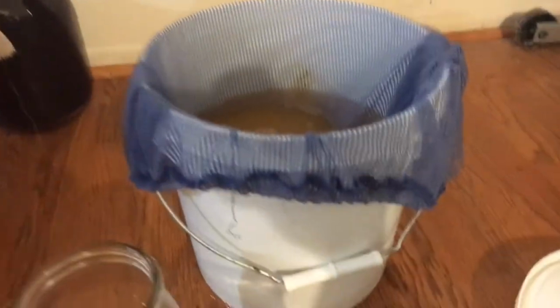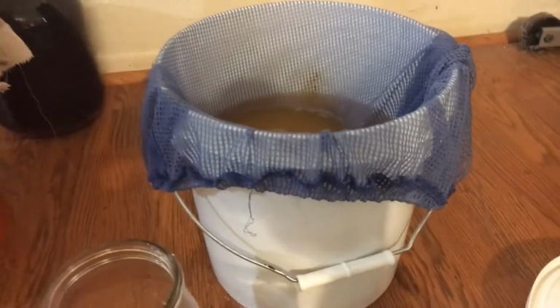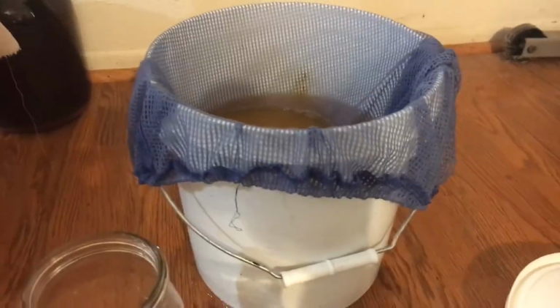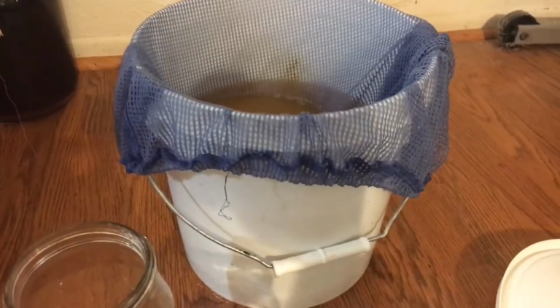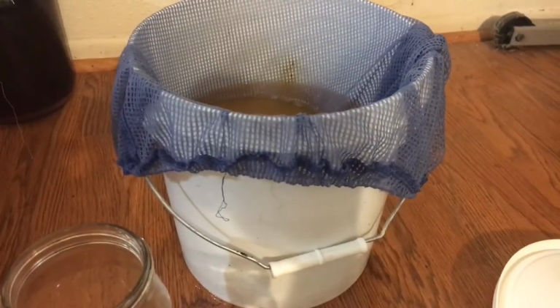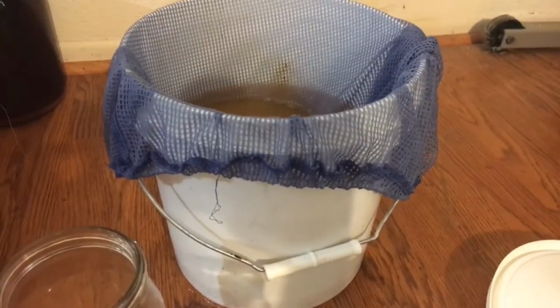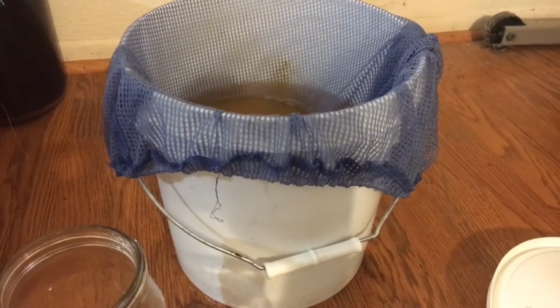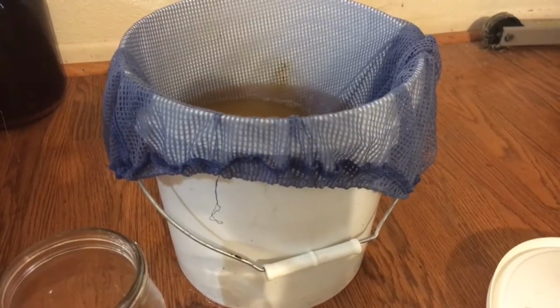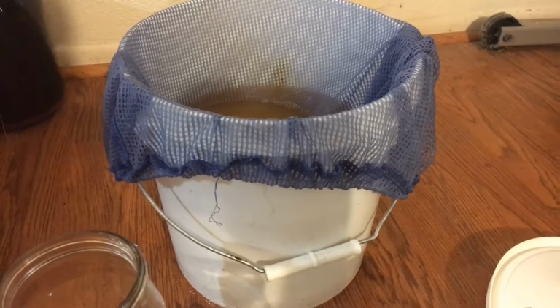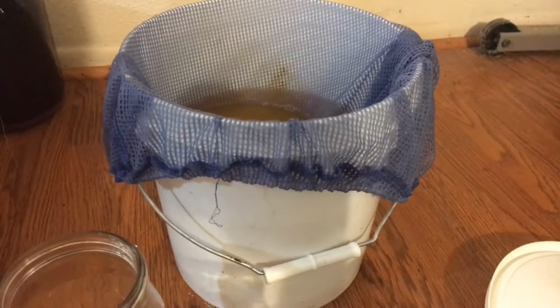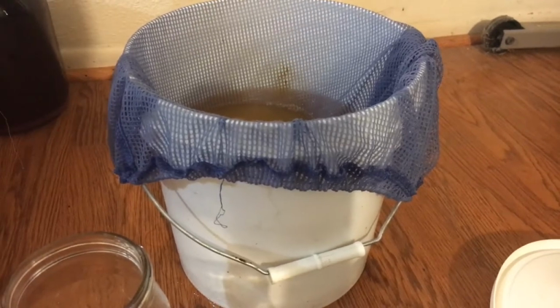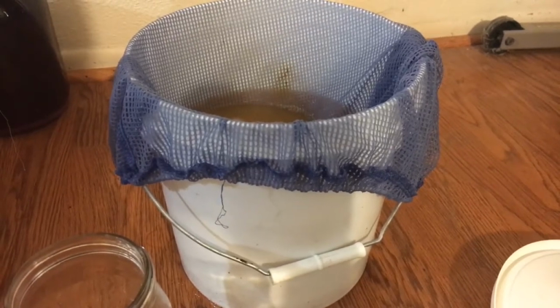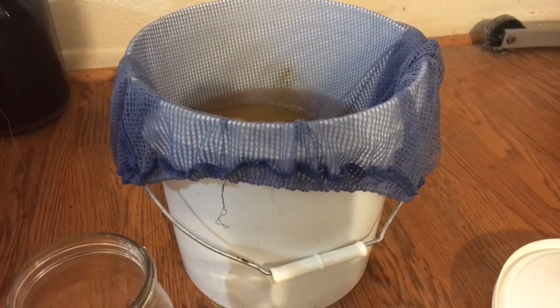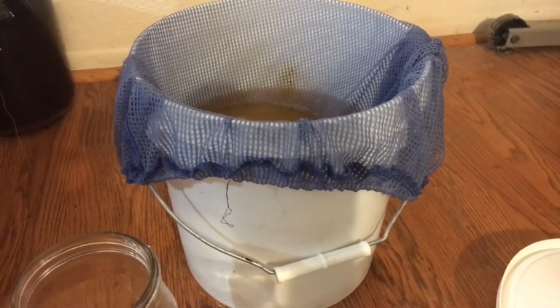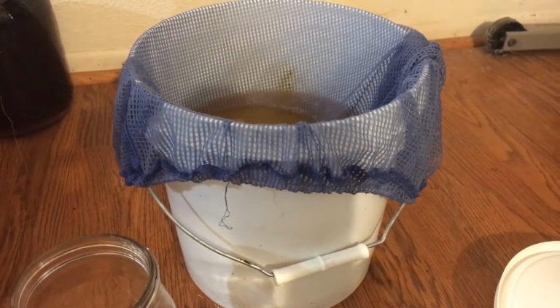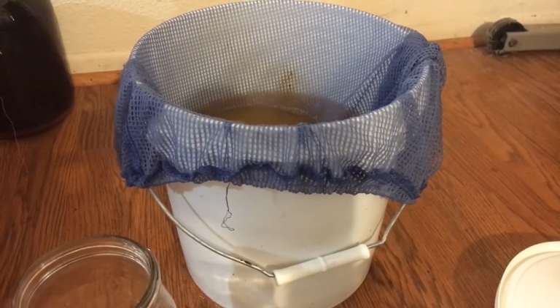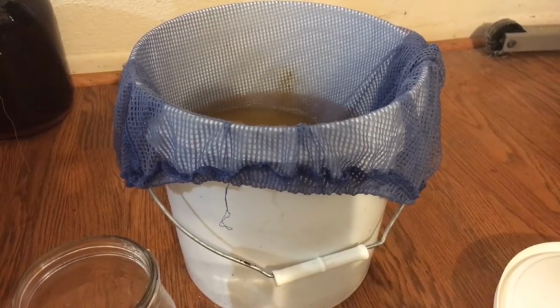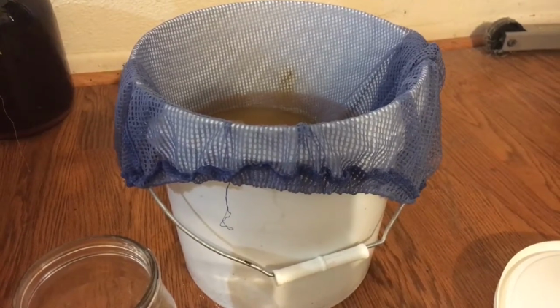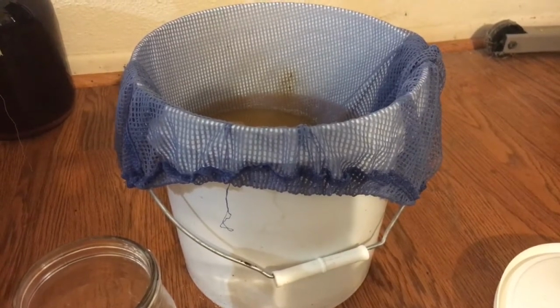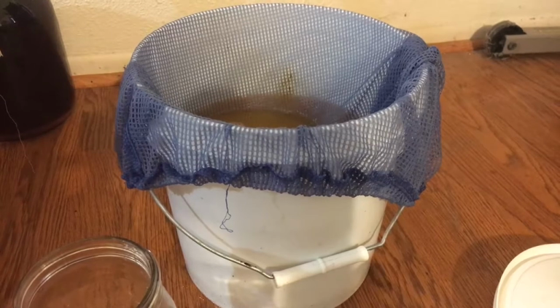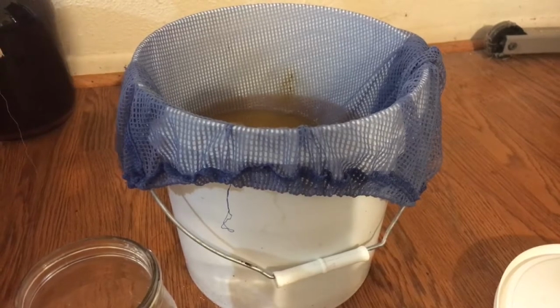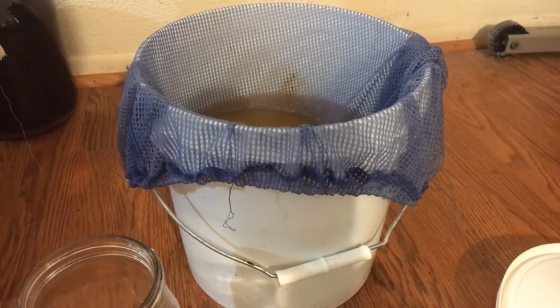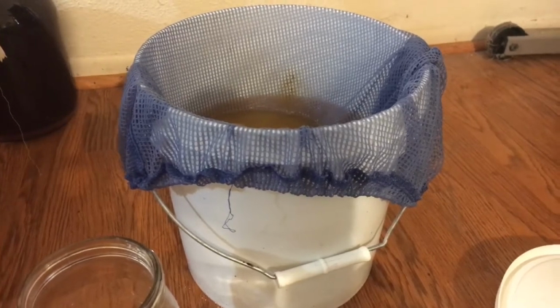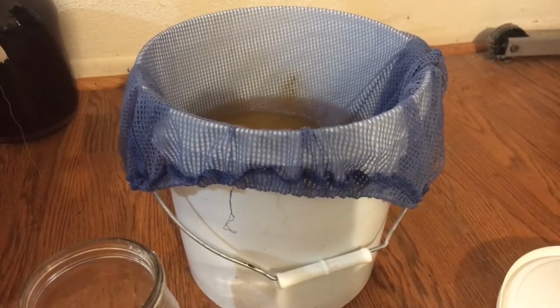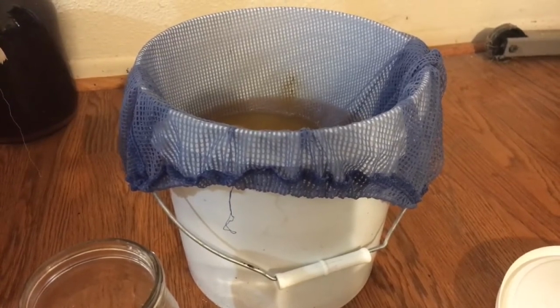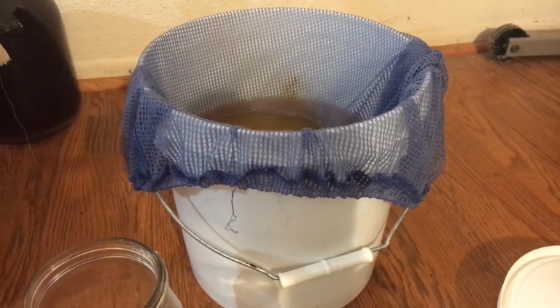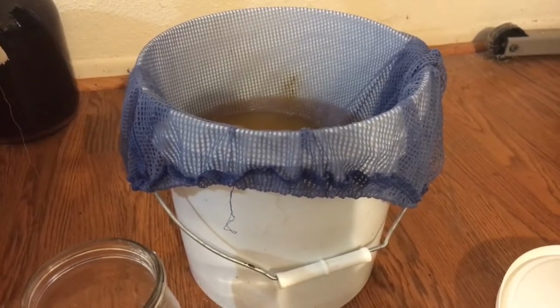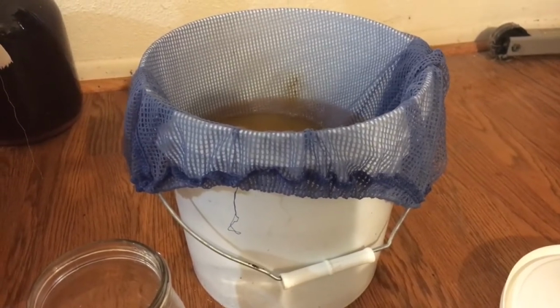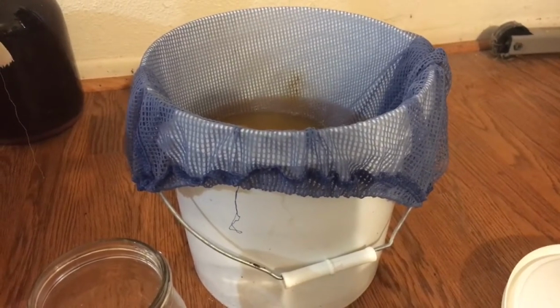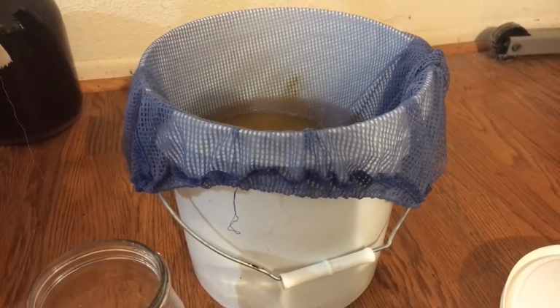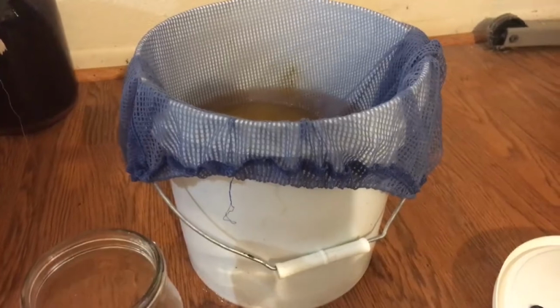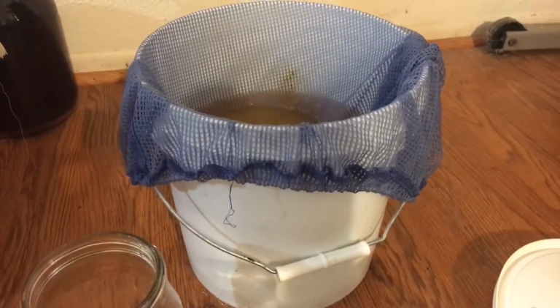I haven't added the natural yeast yet, and I'm not going to until tomorrow. I'll let this settle and let the Camden tablet do its work, and then 24 hours later I'll put in the natural yeast.